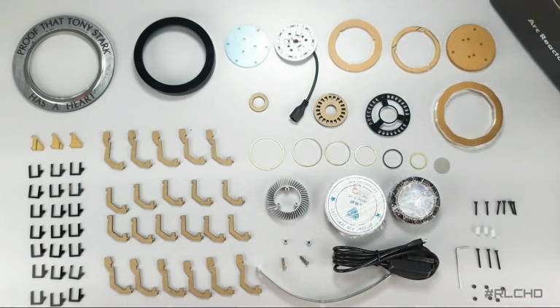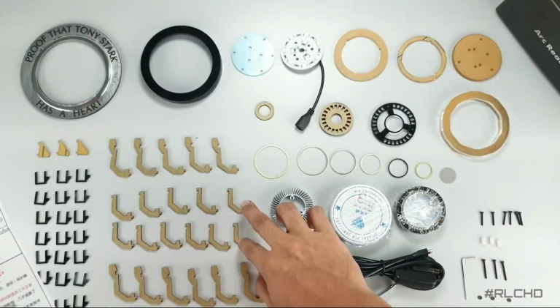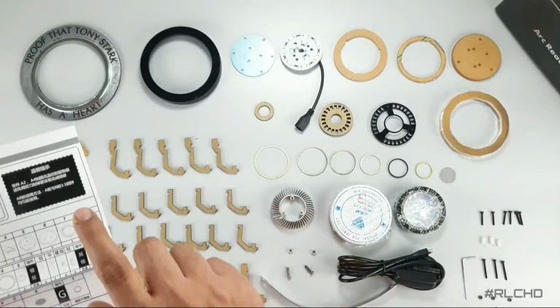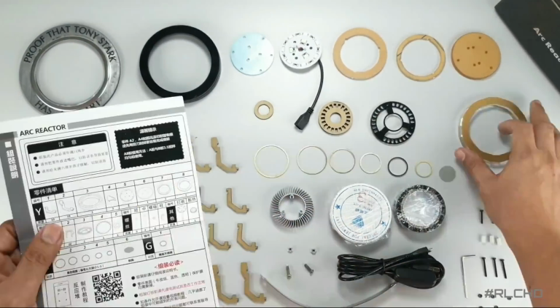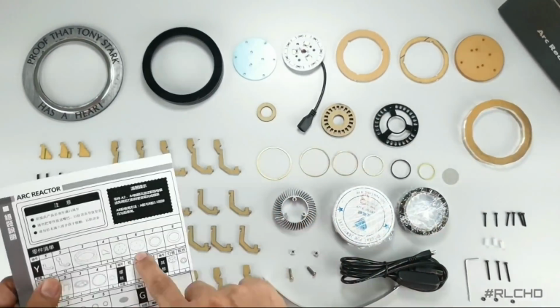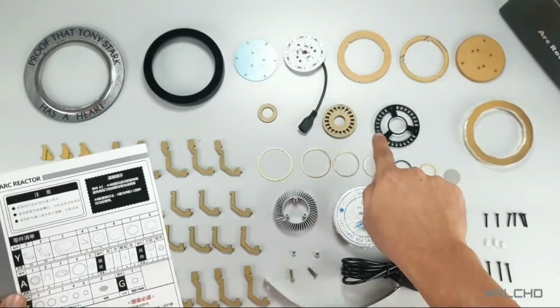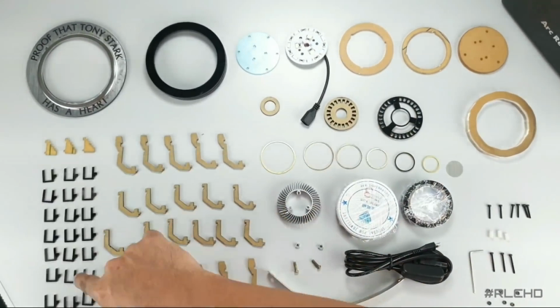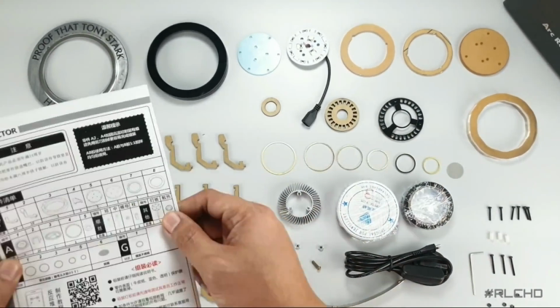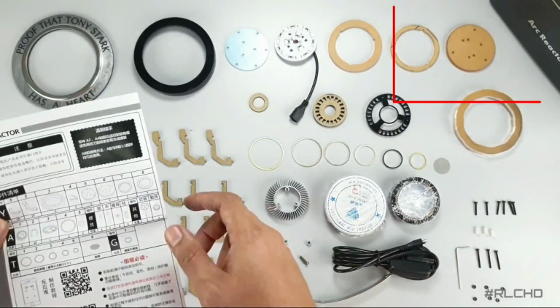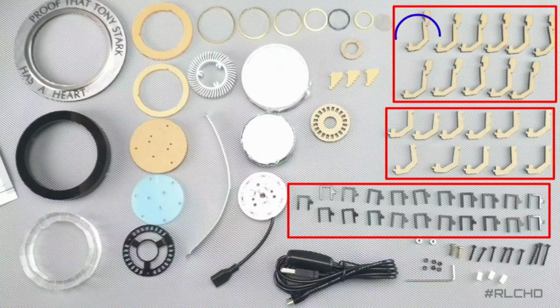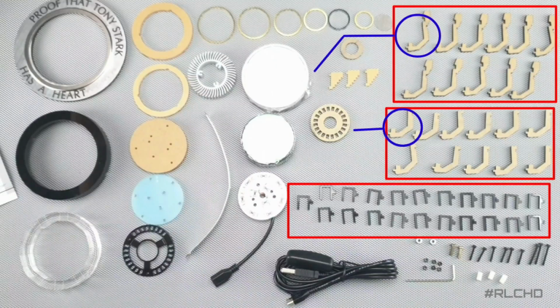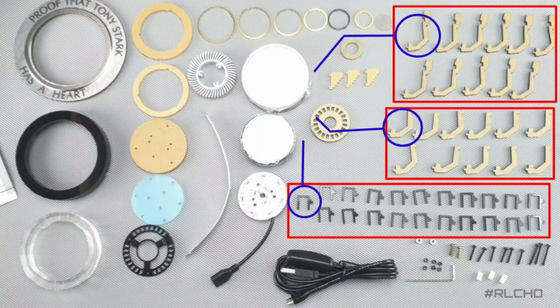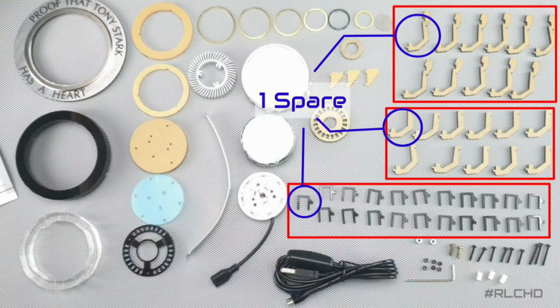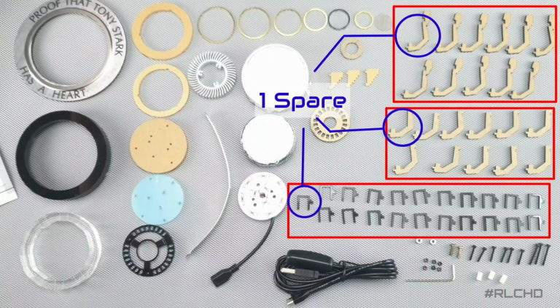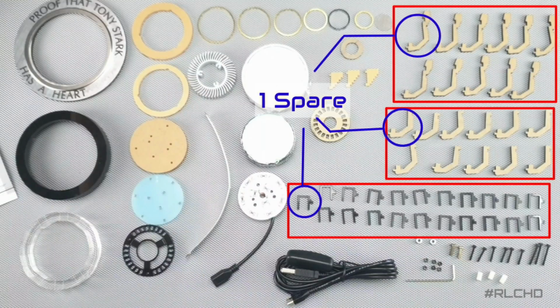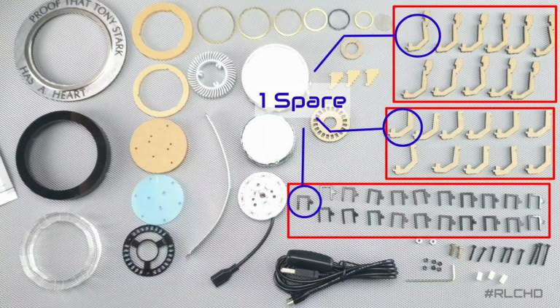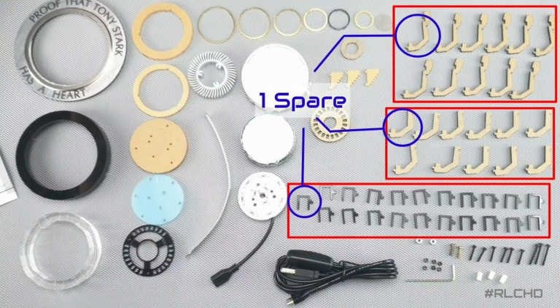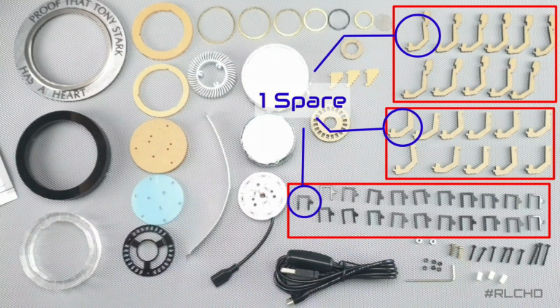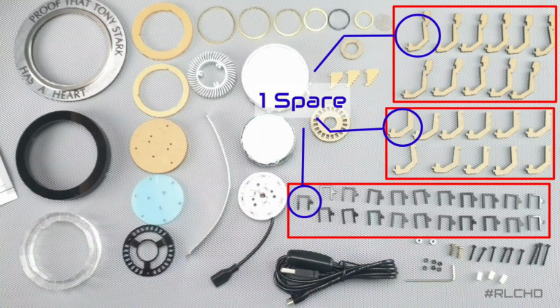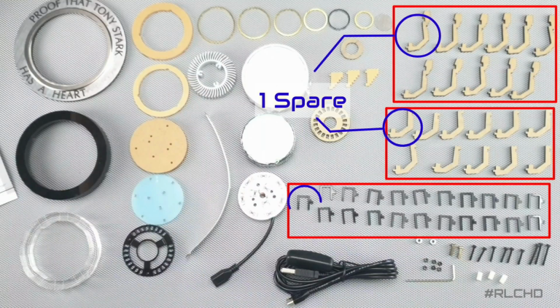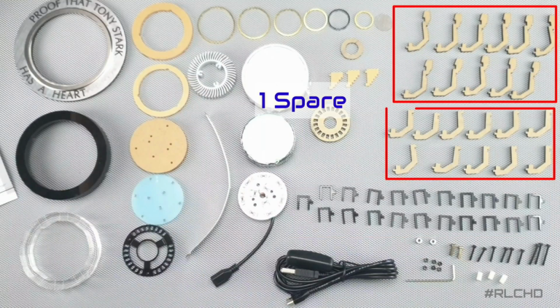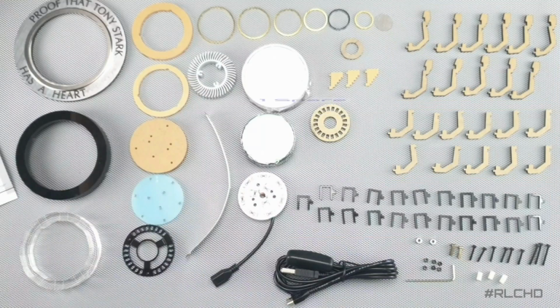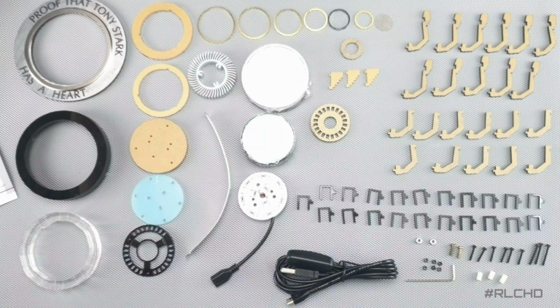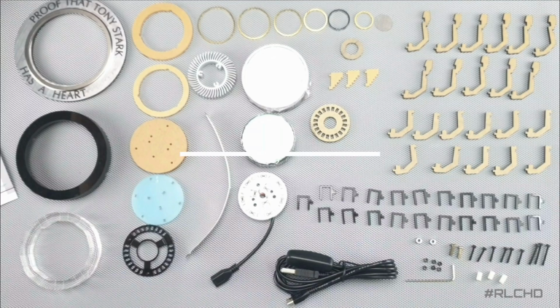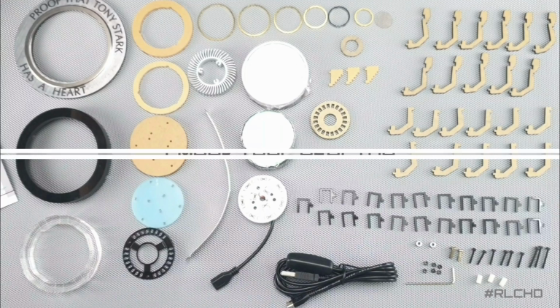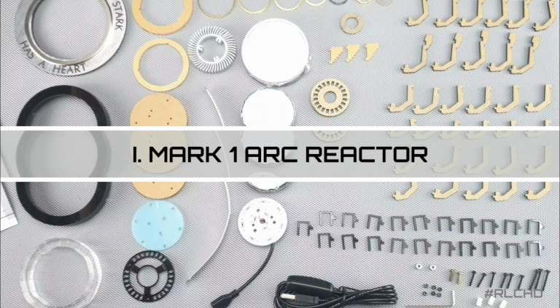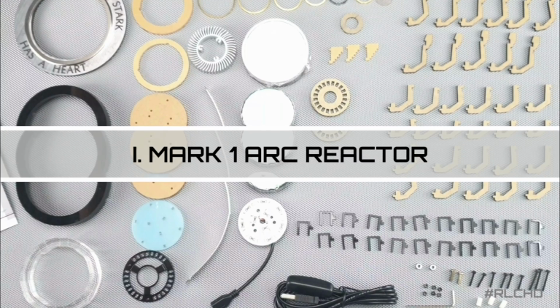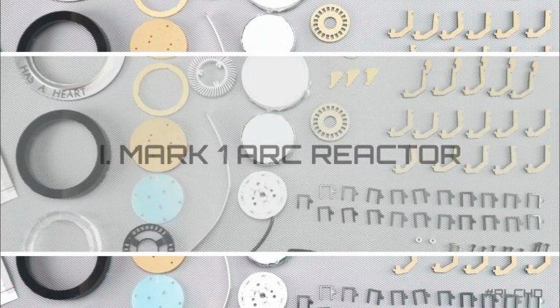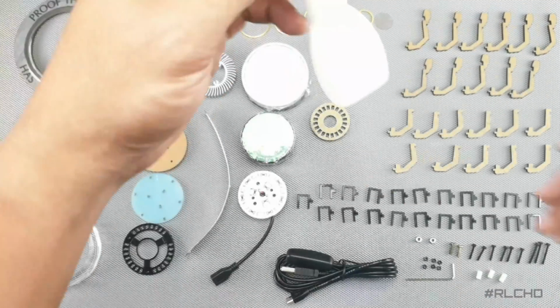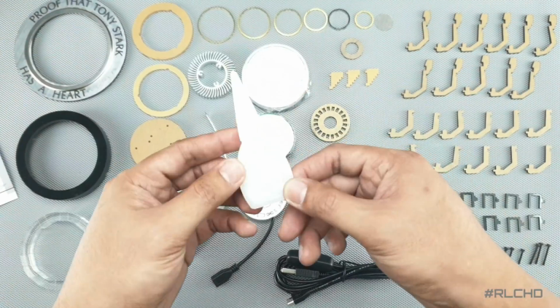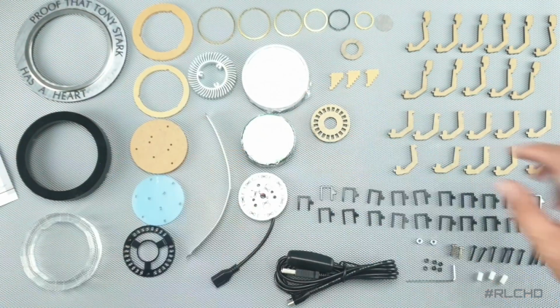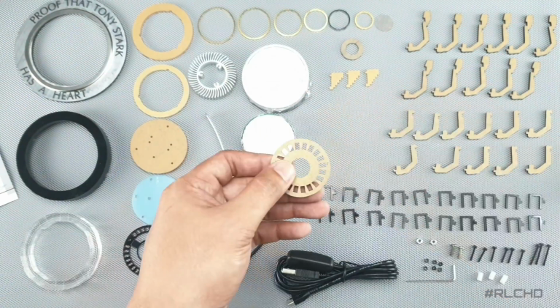Upon double-checking the parts and their quantities, we learned that these parts have one spare and other parts do not. So let's begin building — I'll just speed it up for this video.